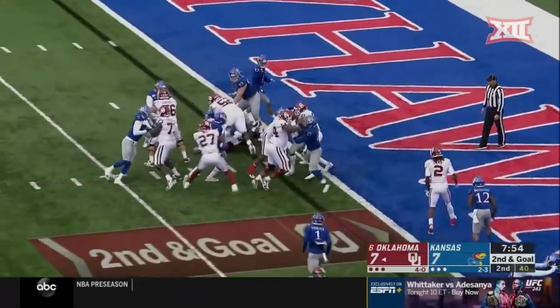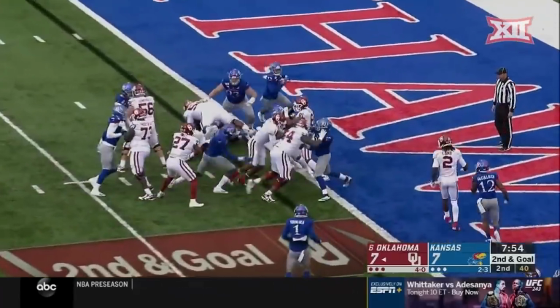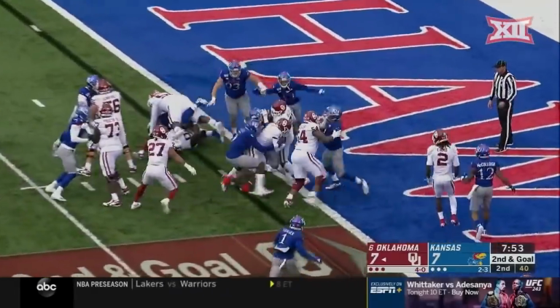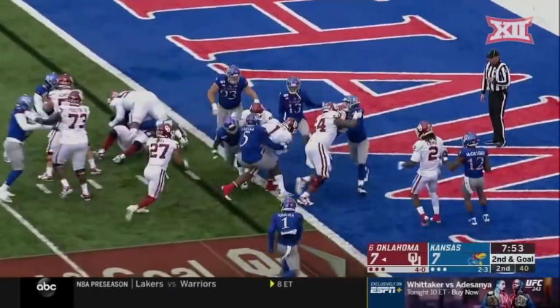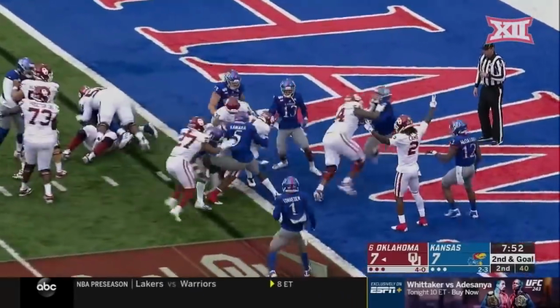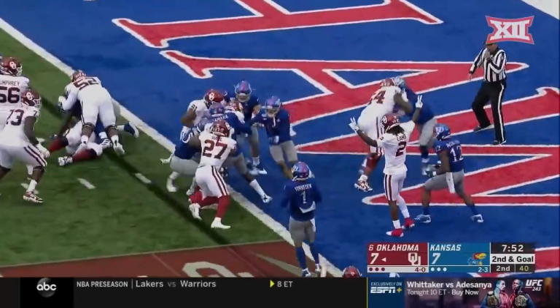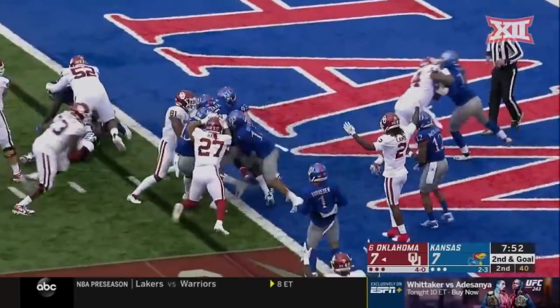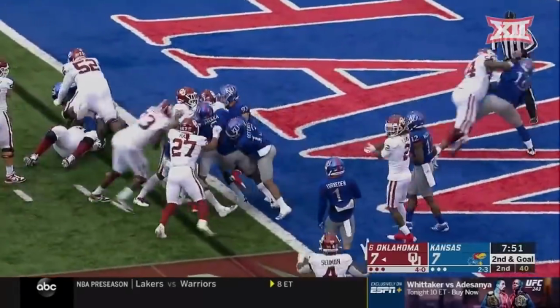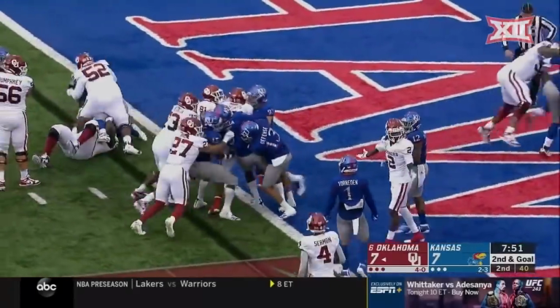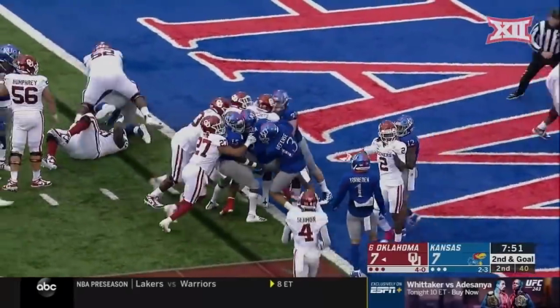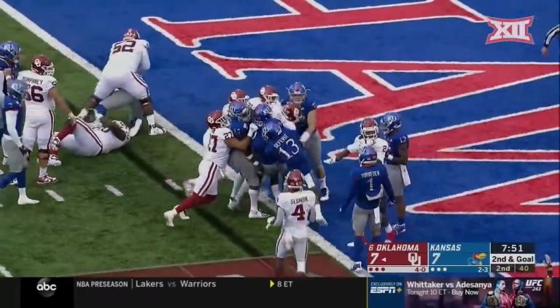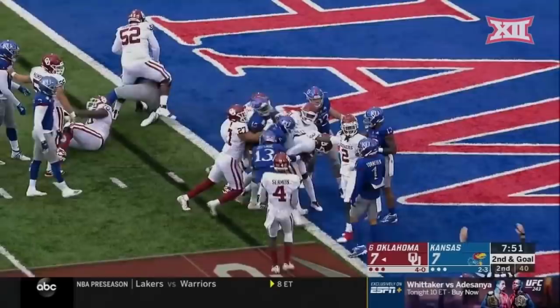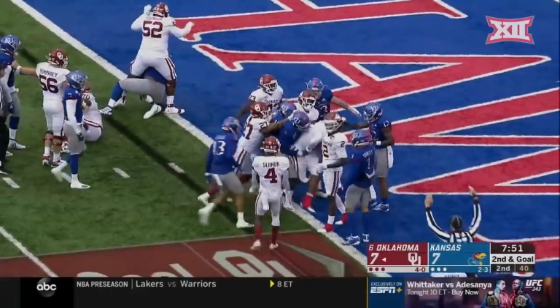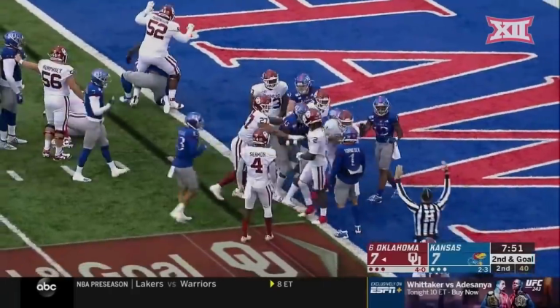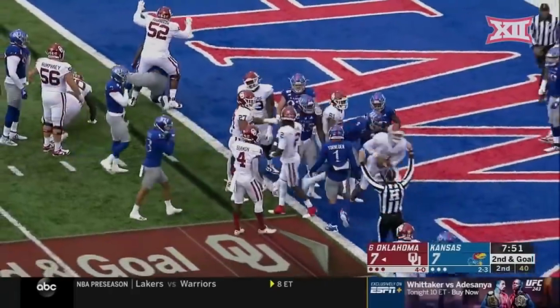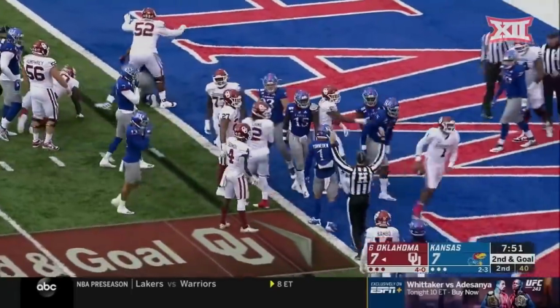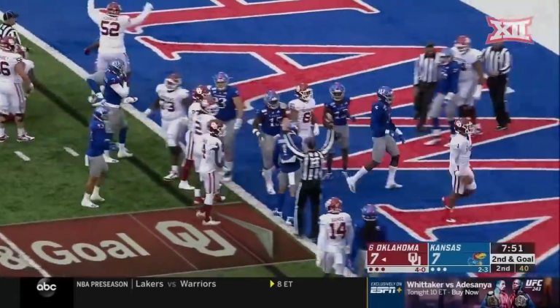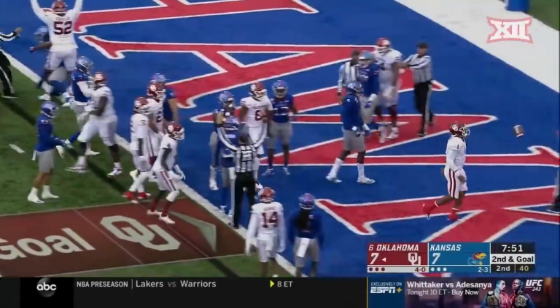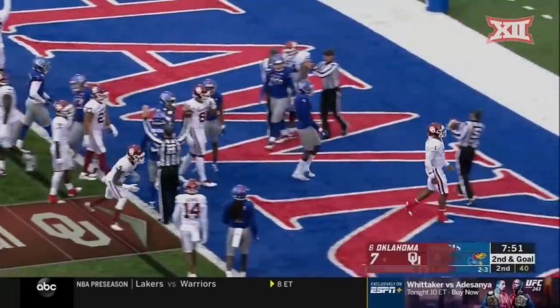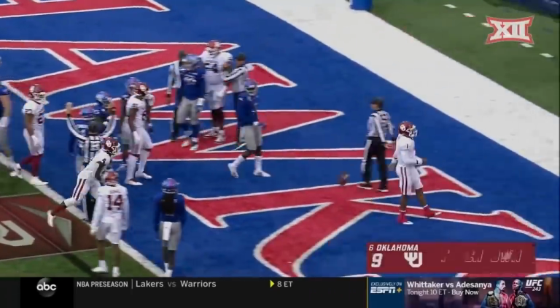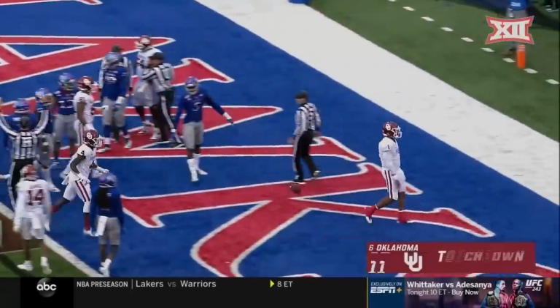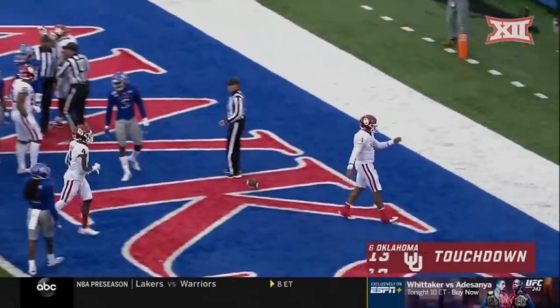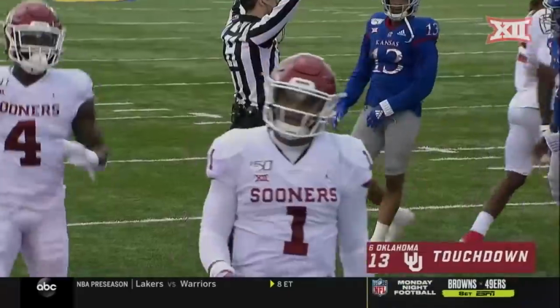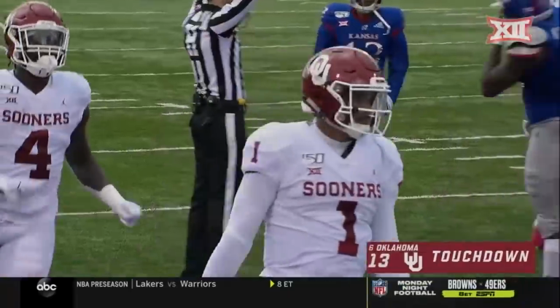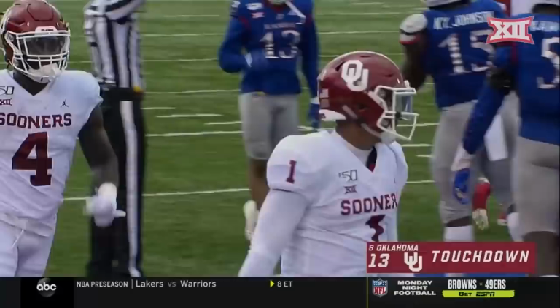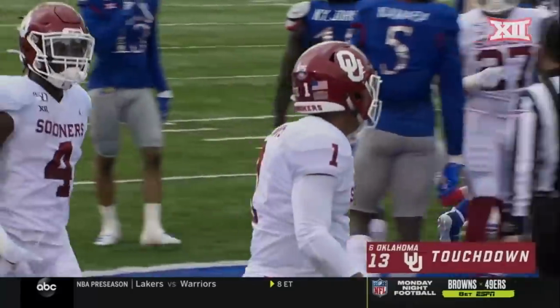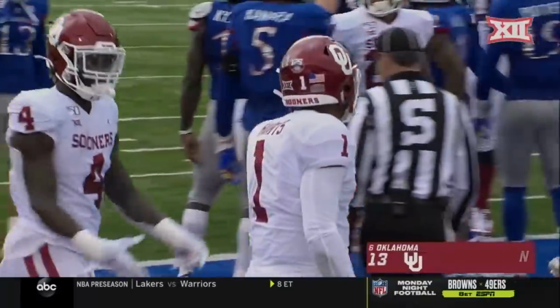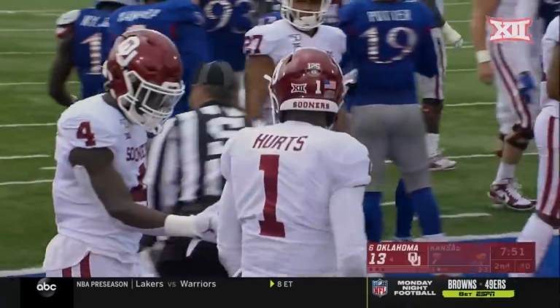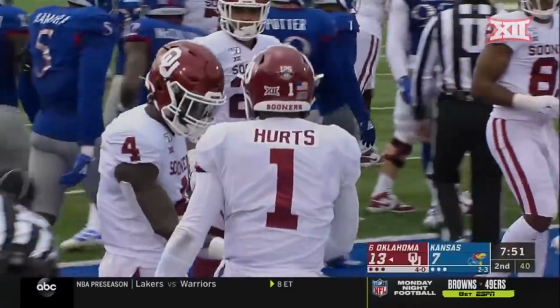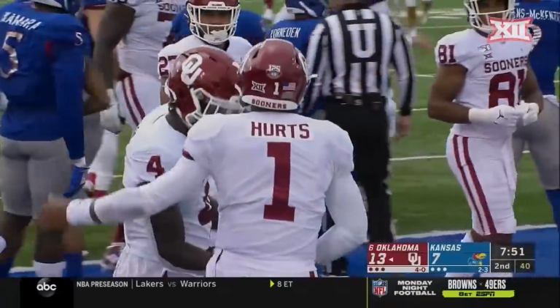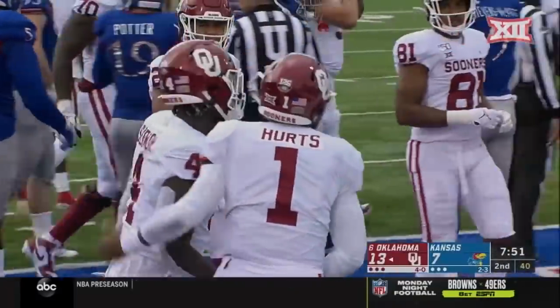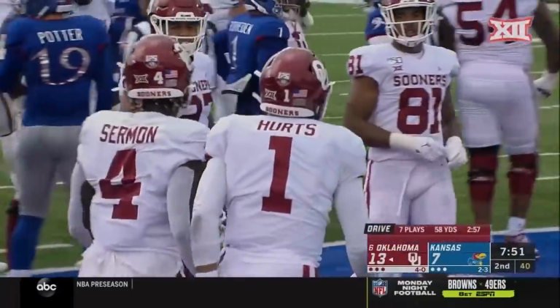They go with a little play action and get him moving. It's Sermon leaving the pocket, Hurts keeping it himself — and Hurts is in! Touchdown, Oklahoma has the lead. That's the sixth rushing touchdown for Jalen Hurts already this year.